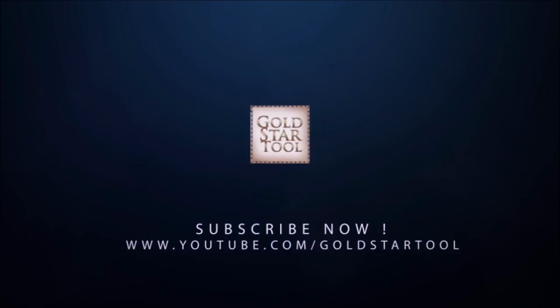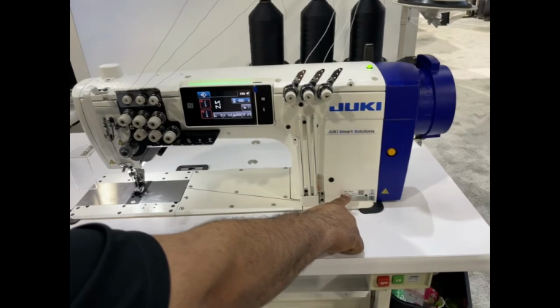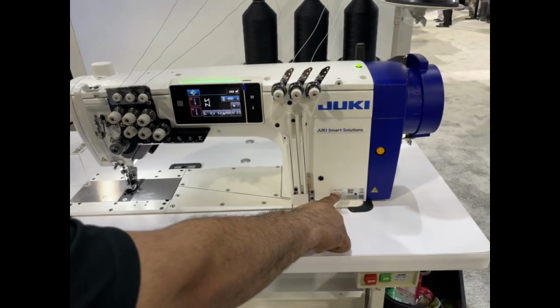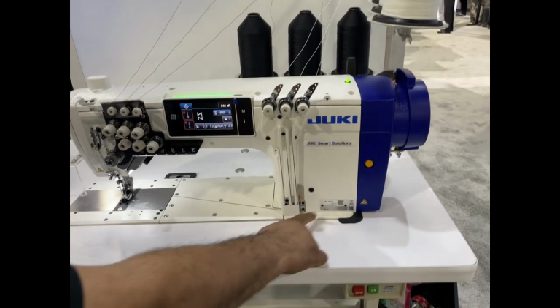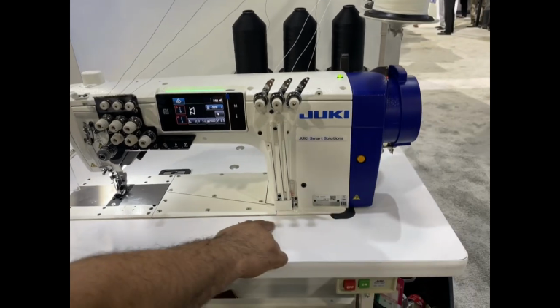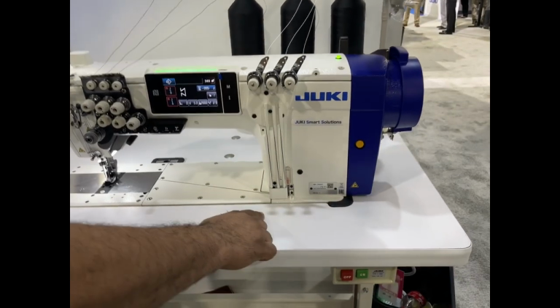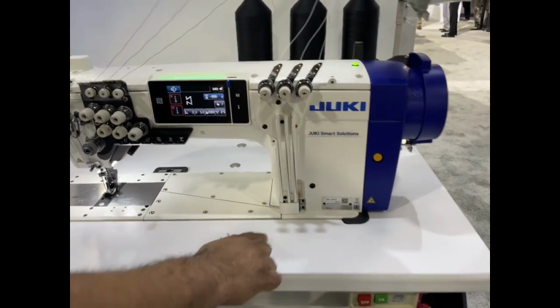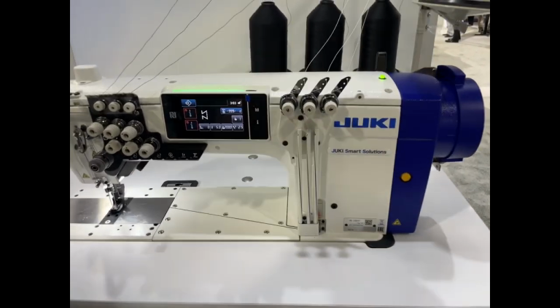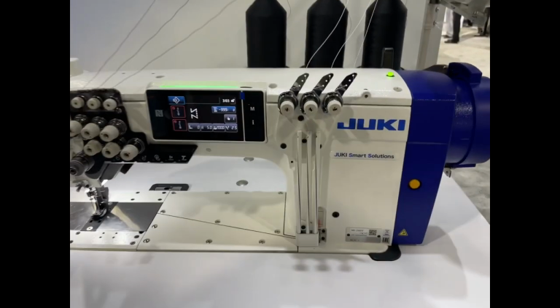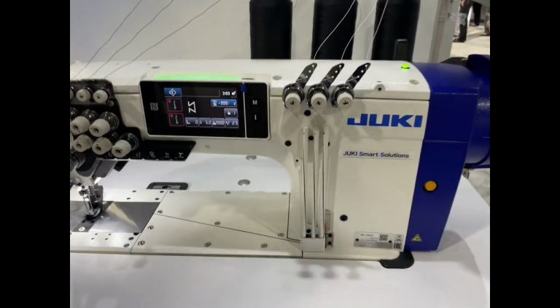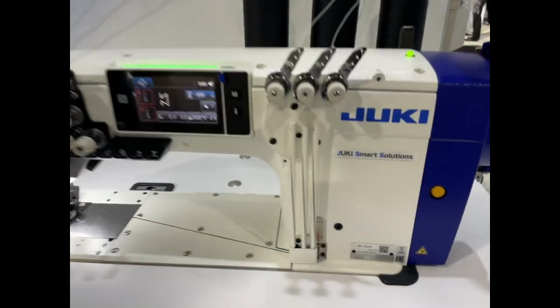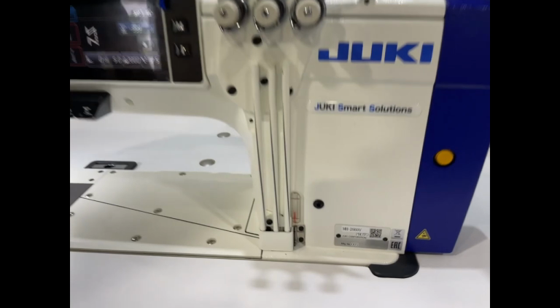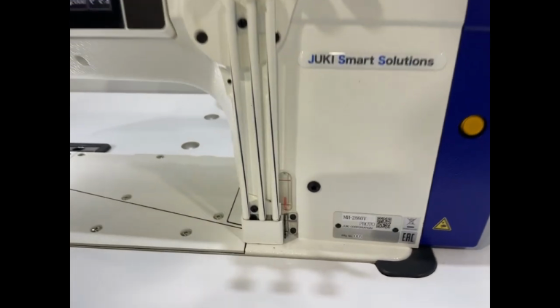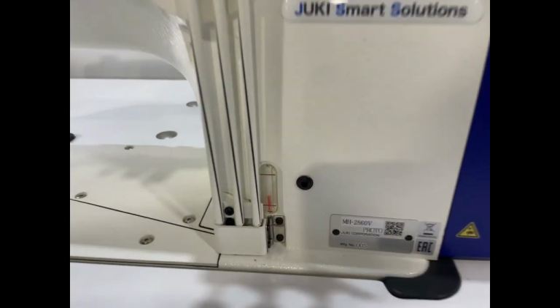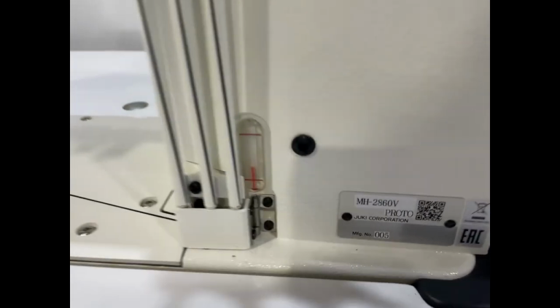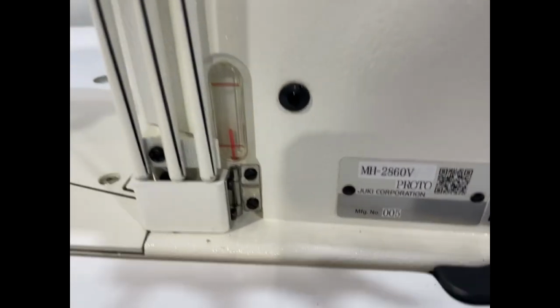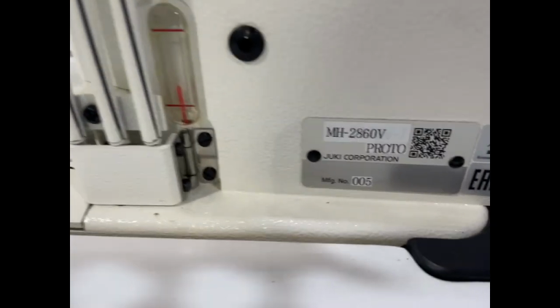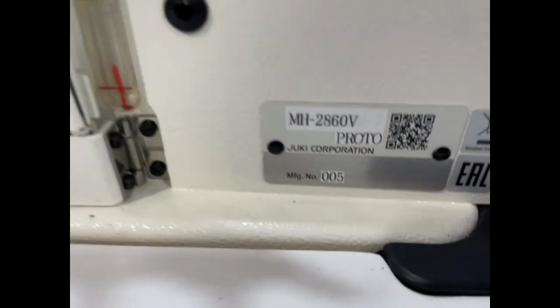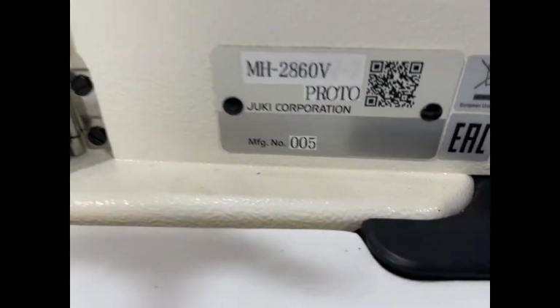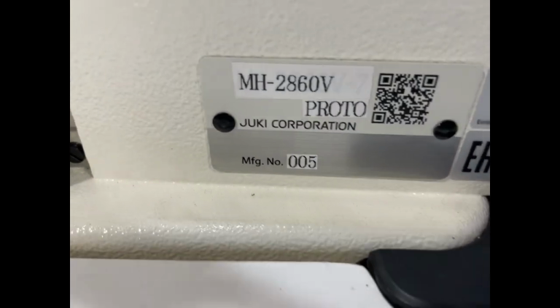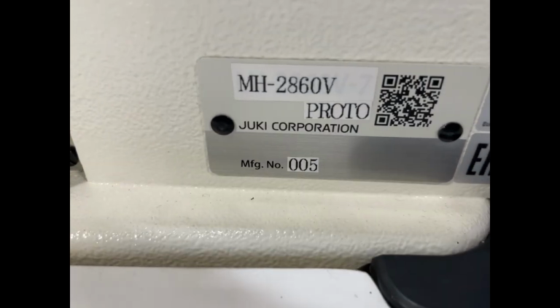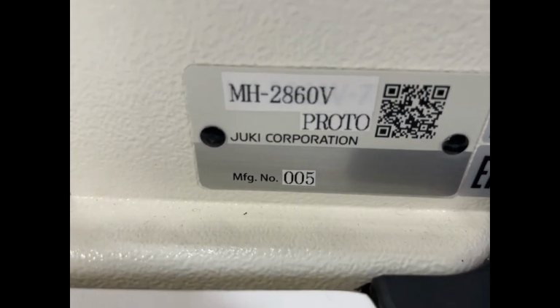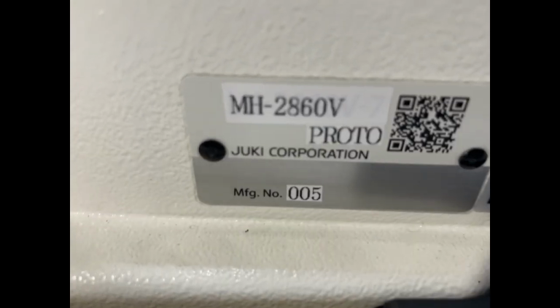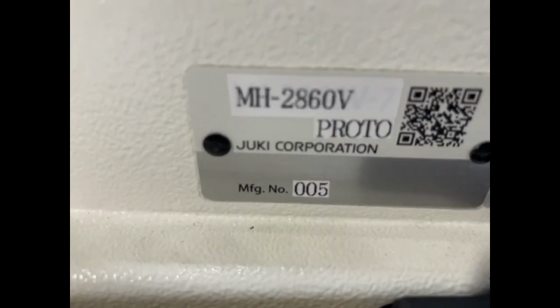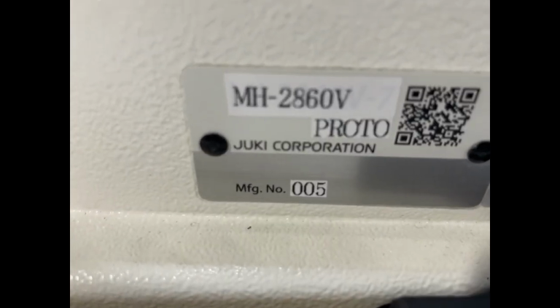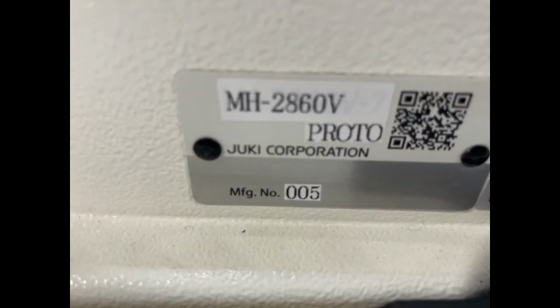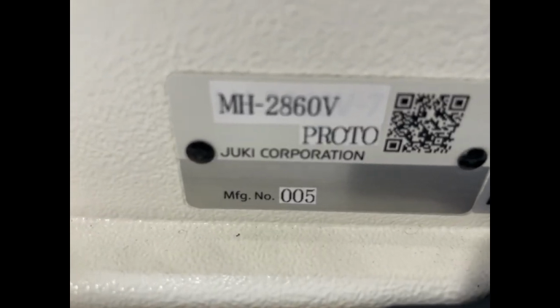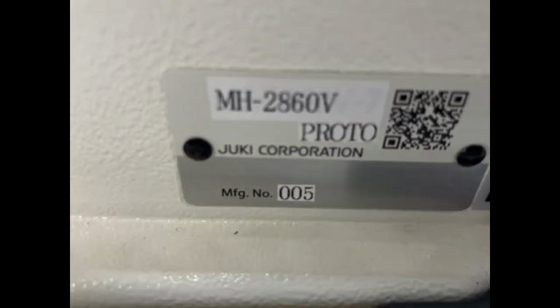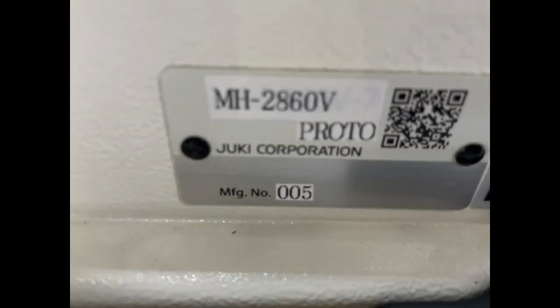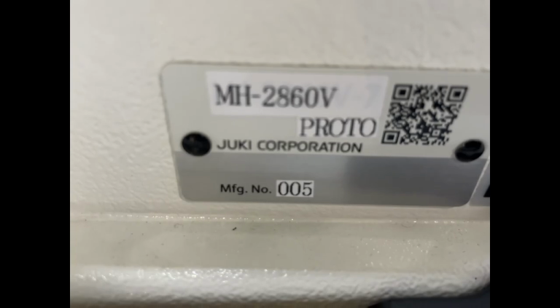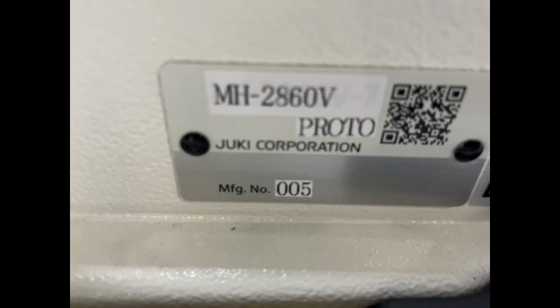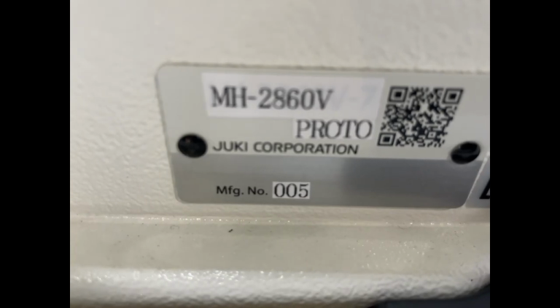Hello everyone, David again from goldstartool.com, and we are at the Juki Booth in Atlanta. This is the MH-2860V.